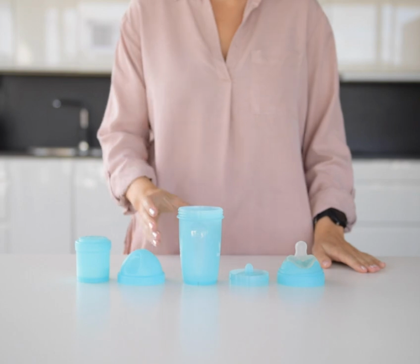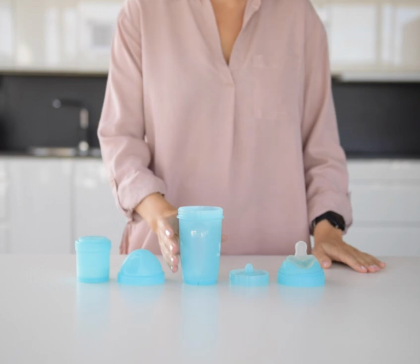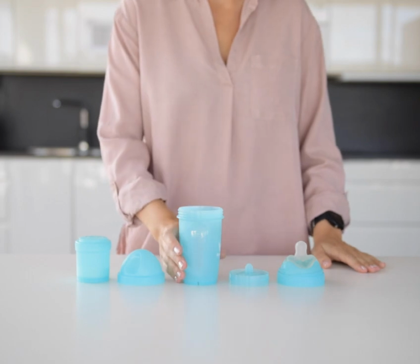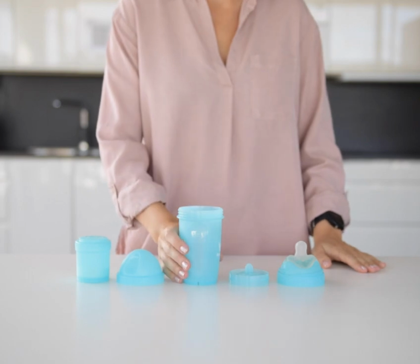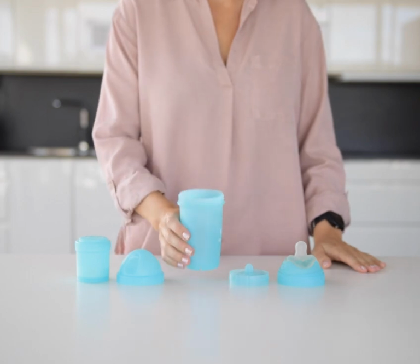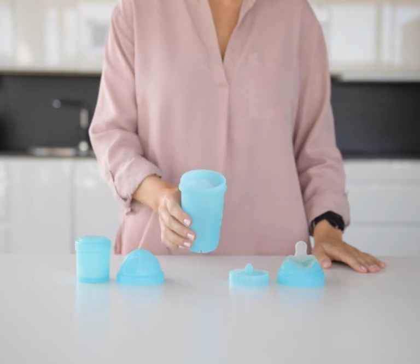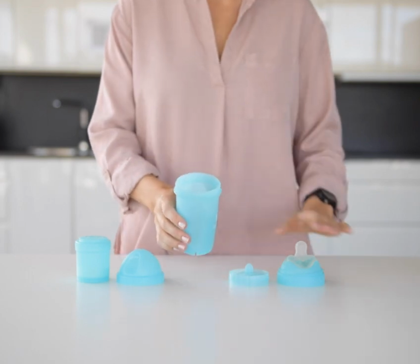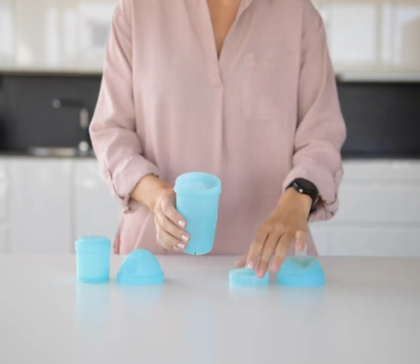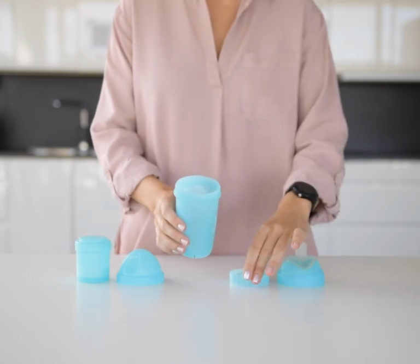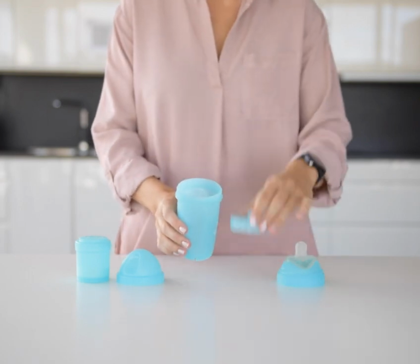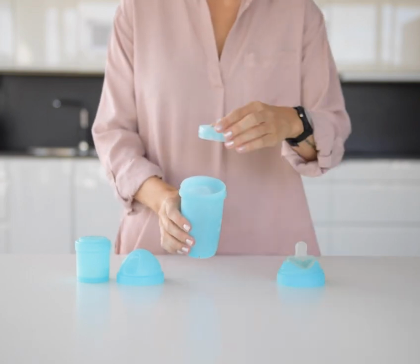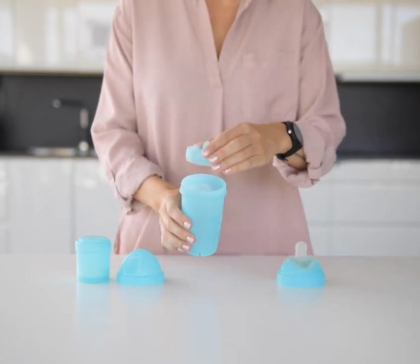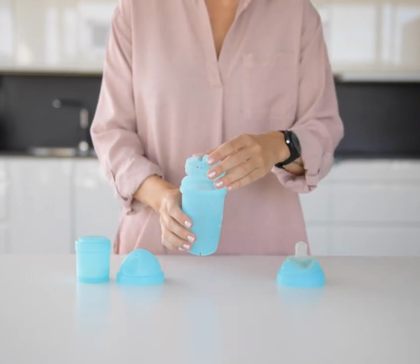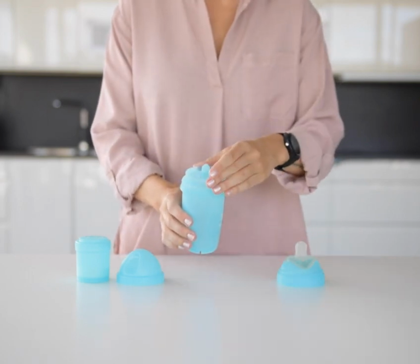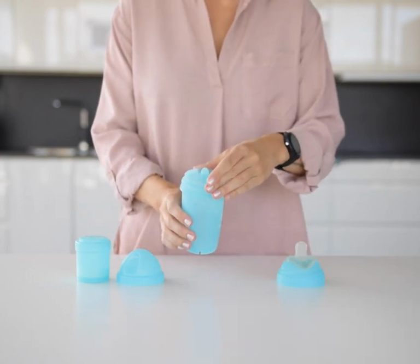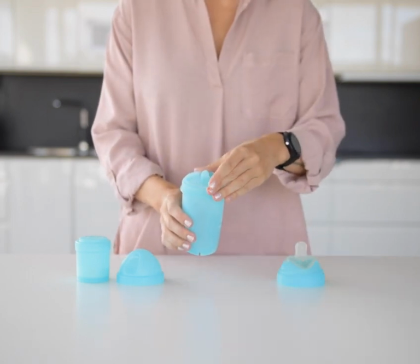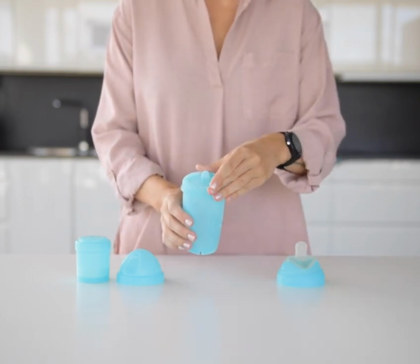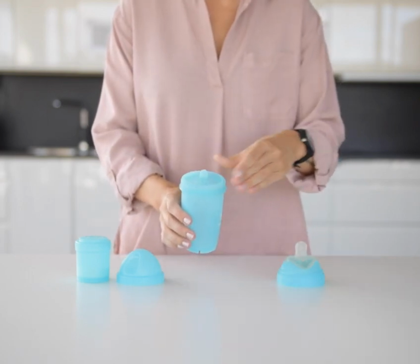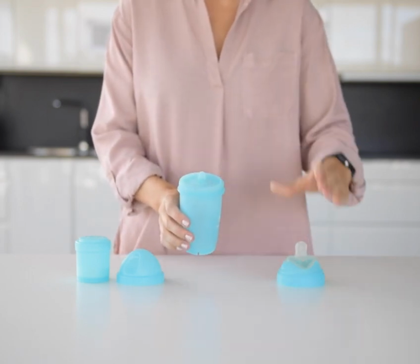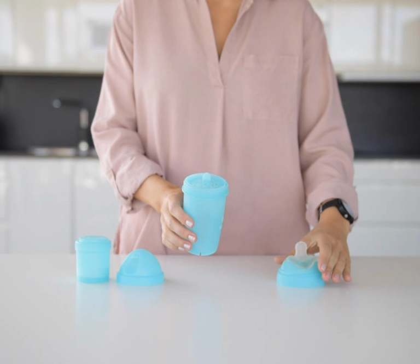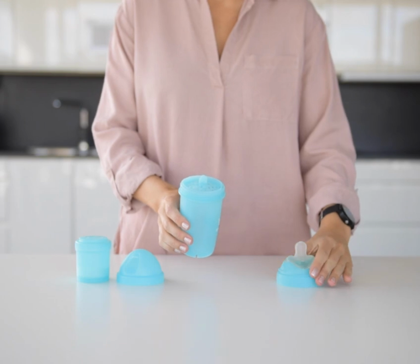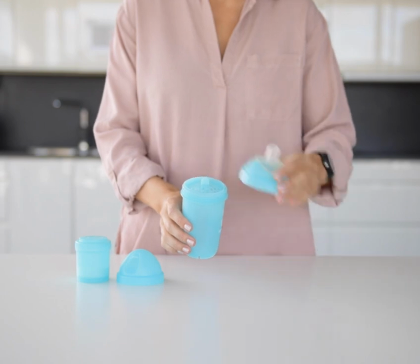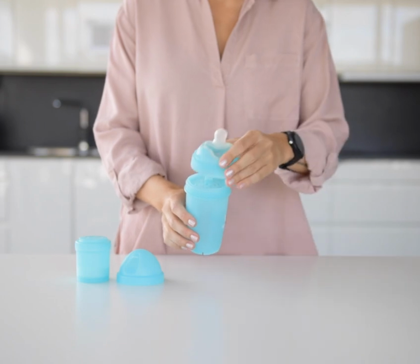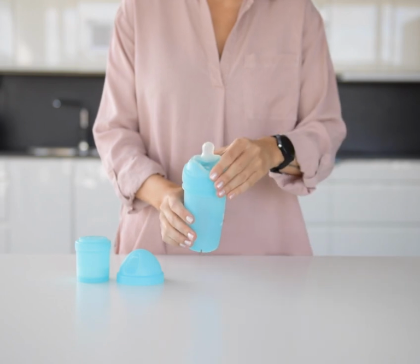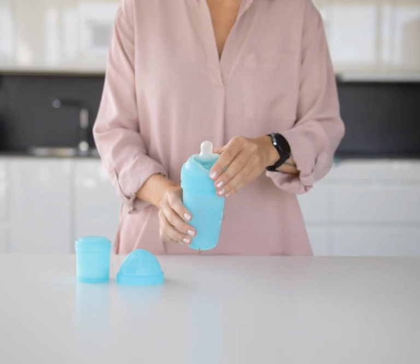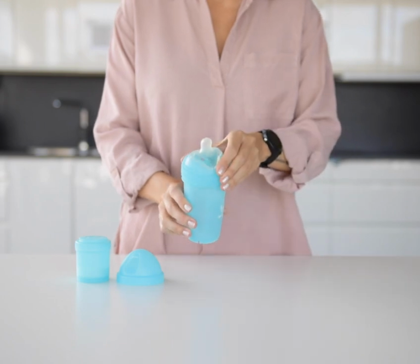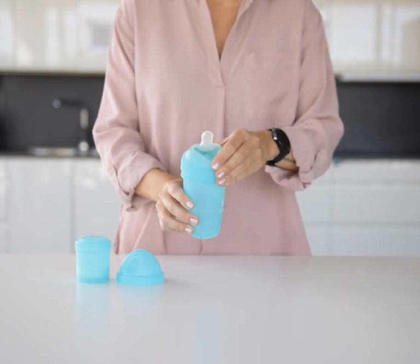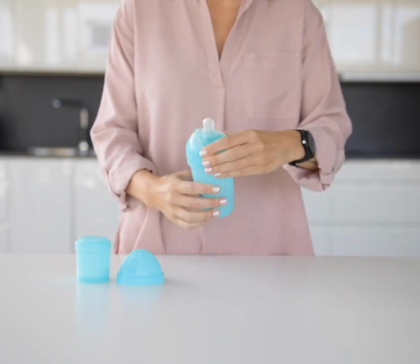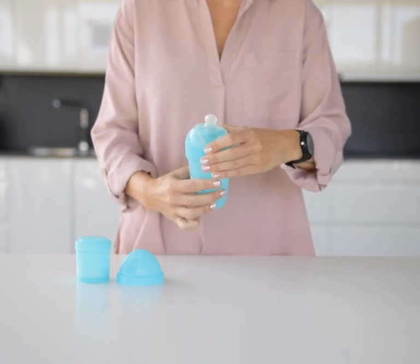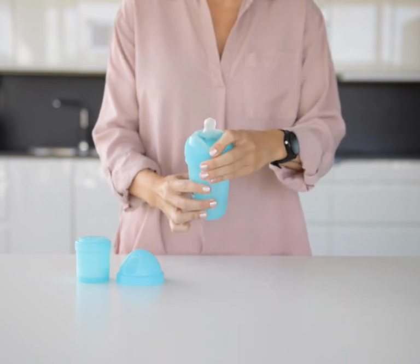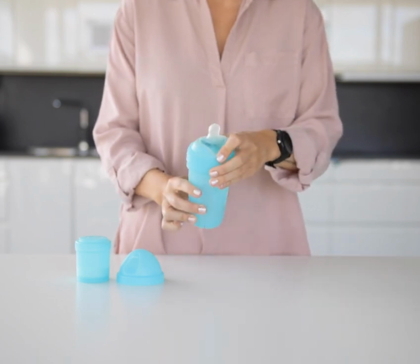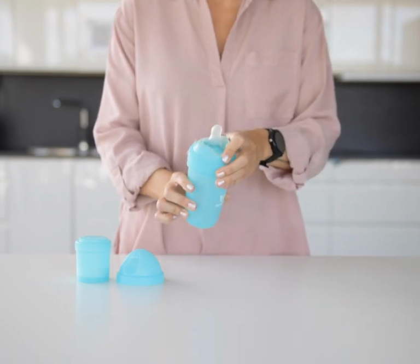This is the Baby Bottle from HearAbility. To assemble the bottle, place the mixer net in the opening, then screw on the nipple and the lid.